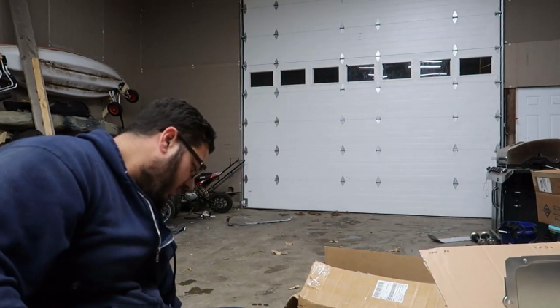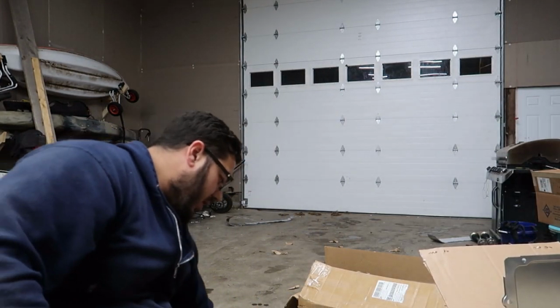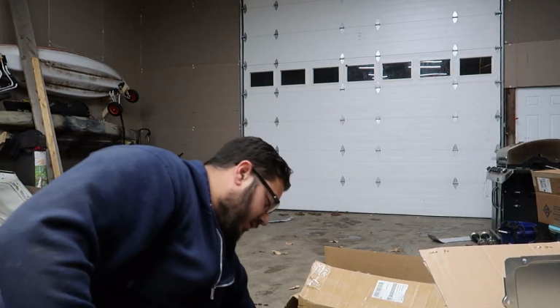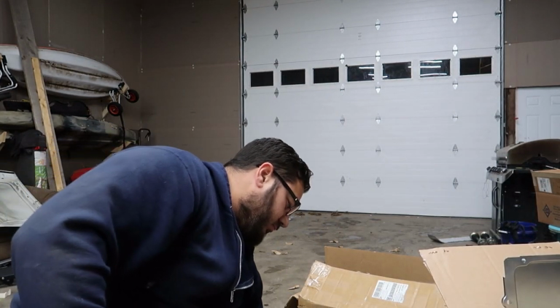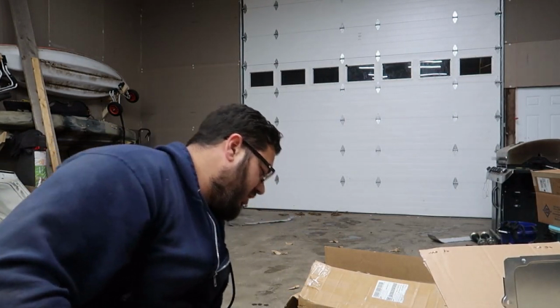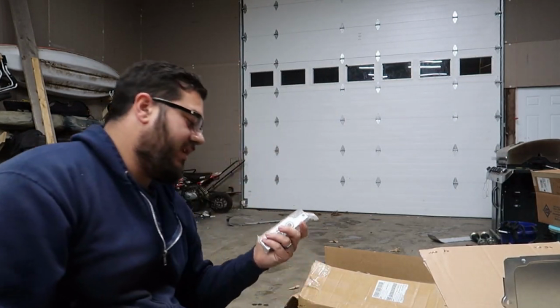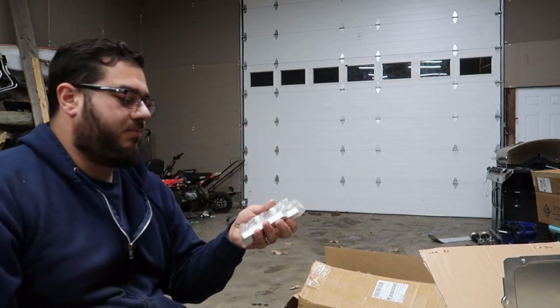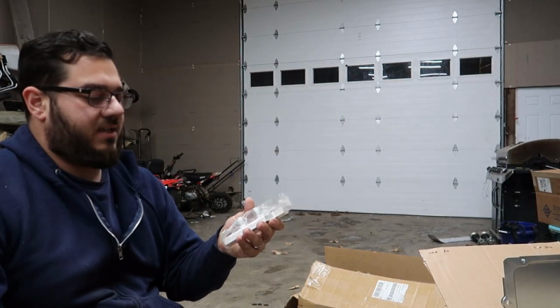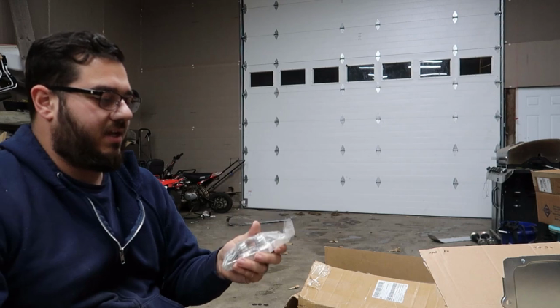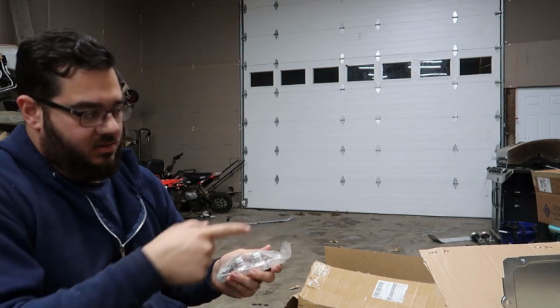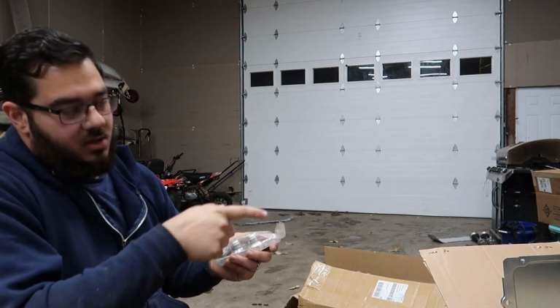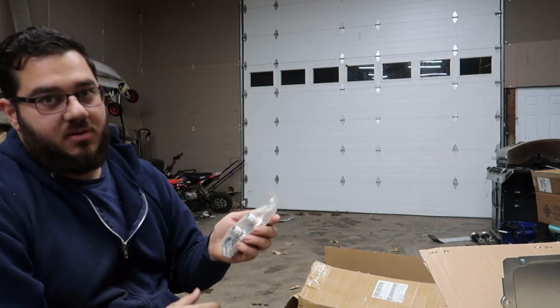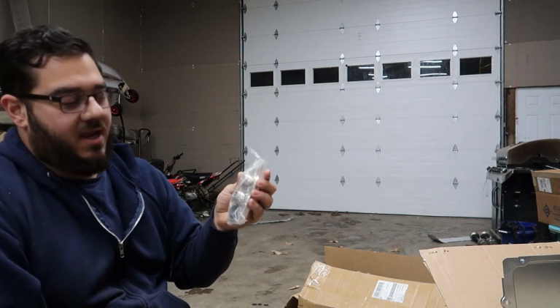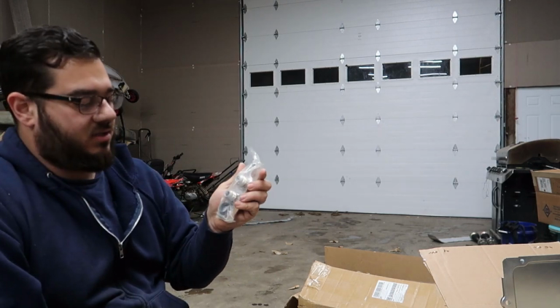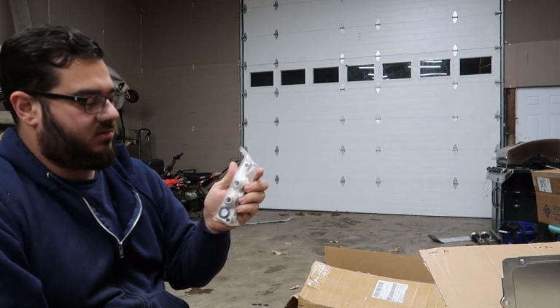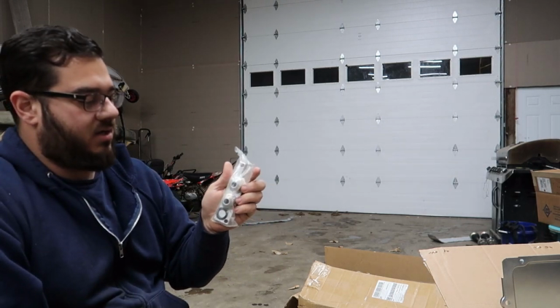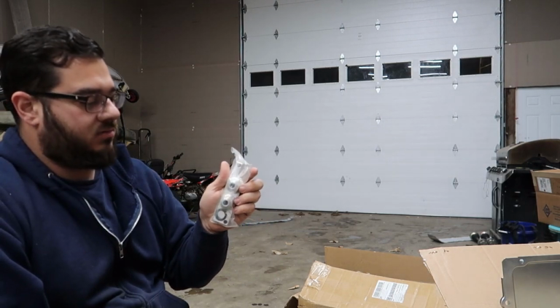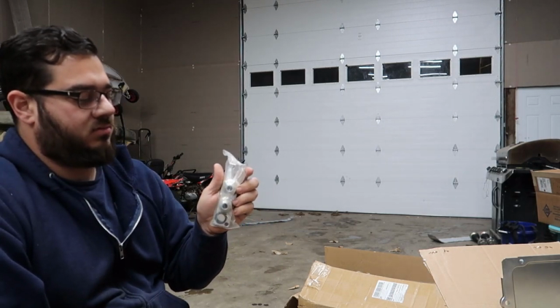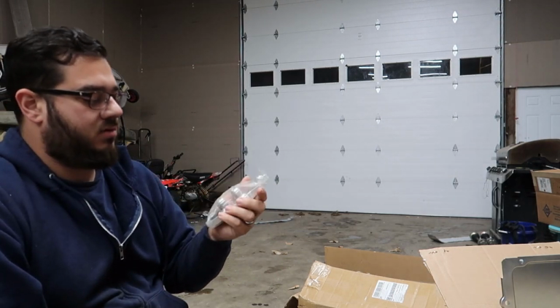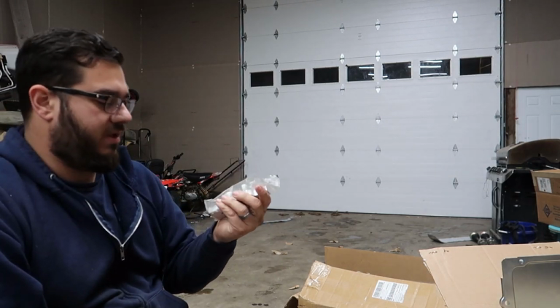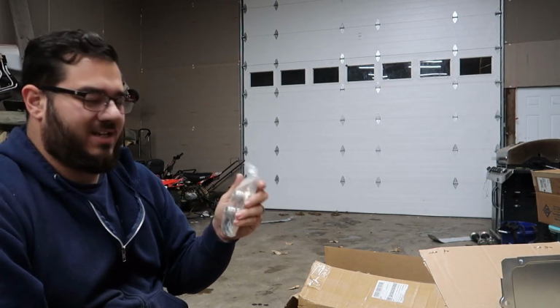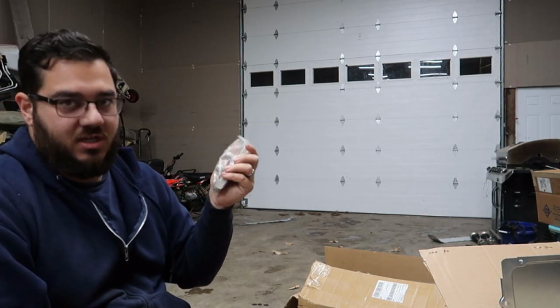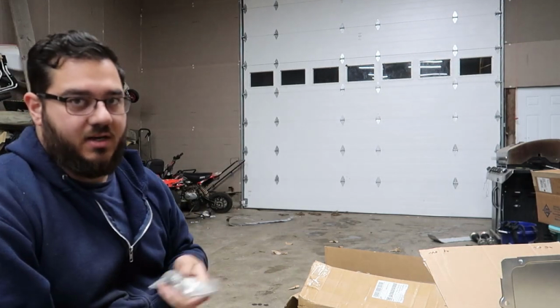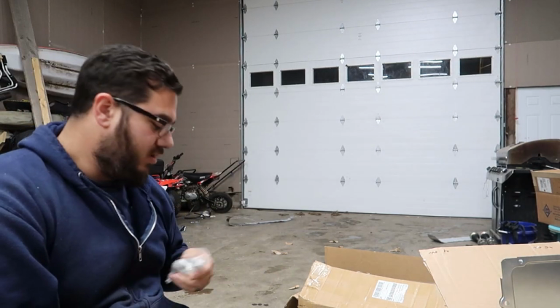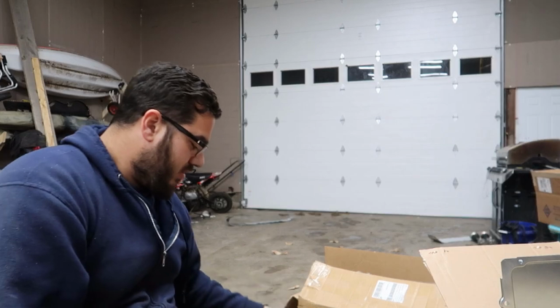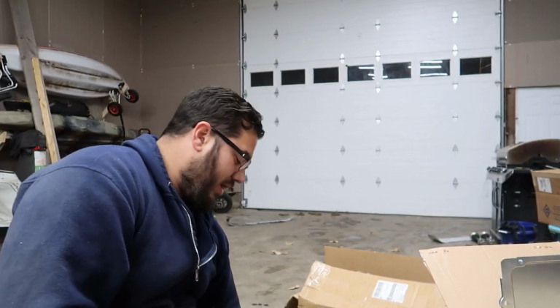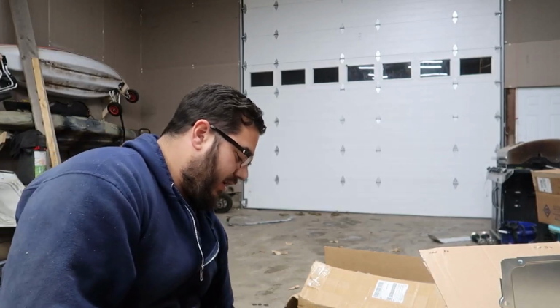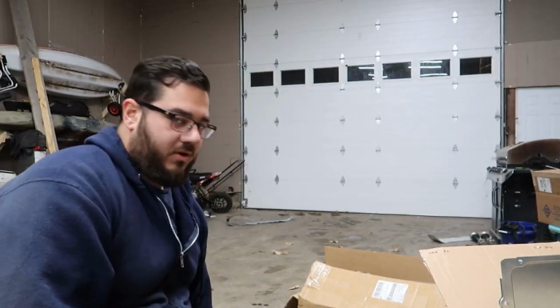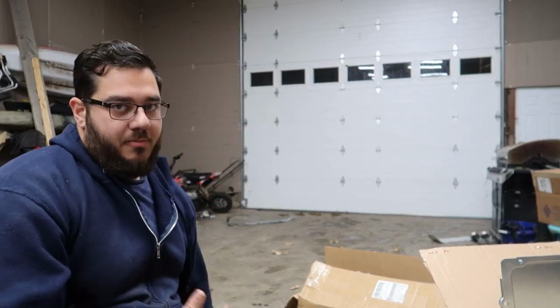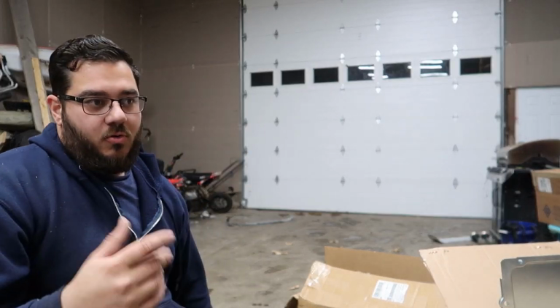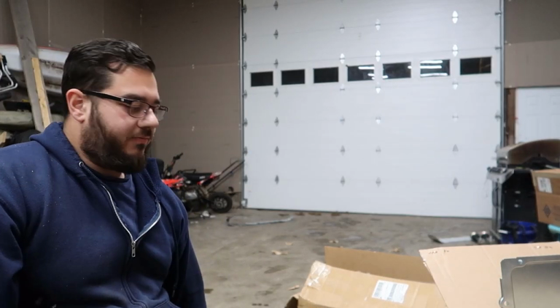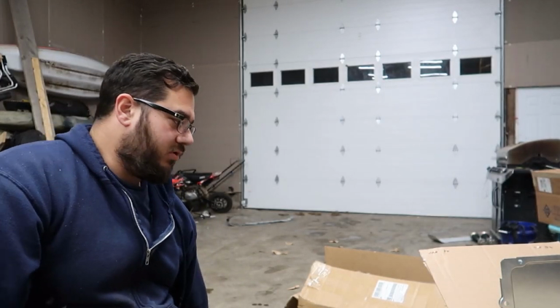I also got the adapter plate that connects to the pan with a dash-10 line so I can run a remote oil filter.